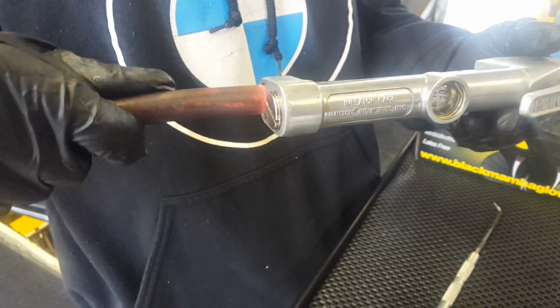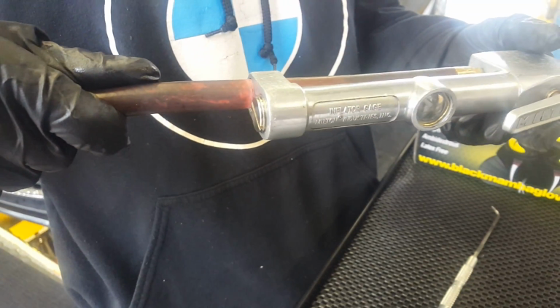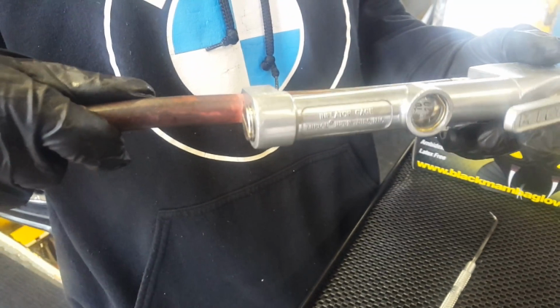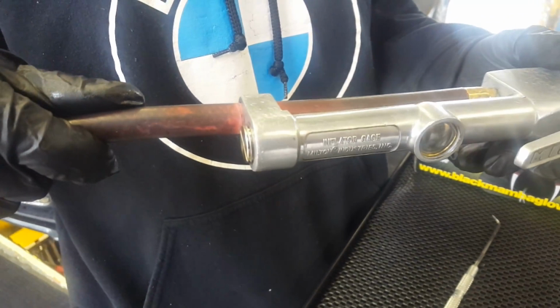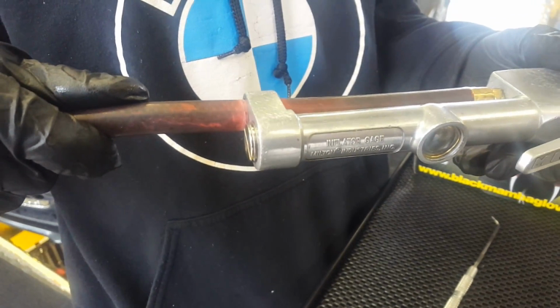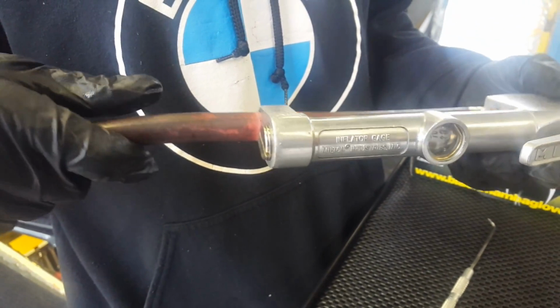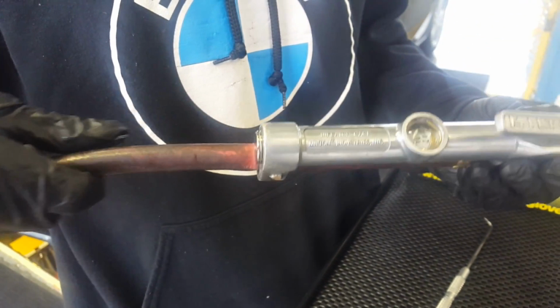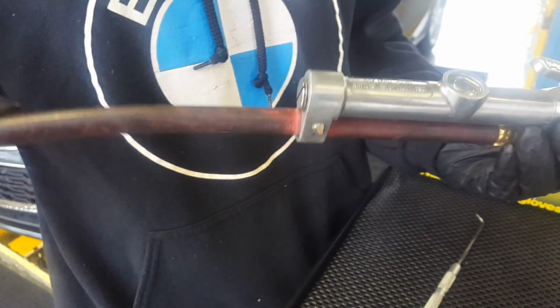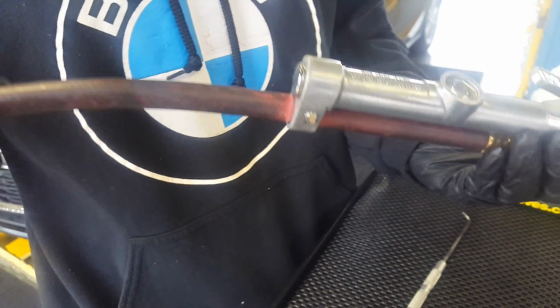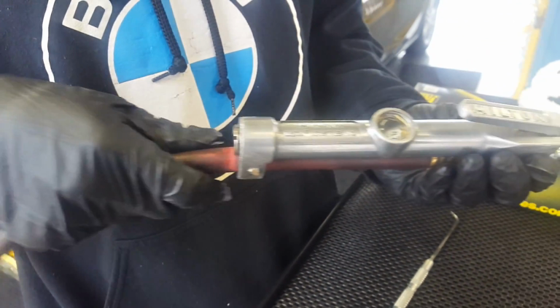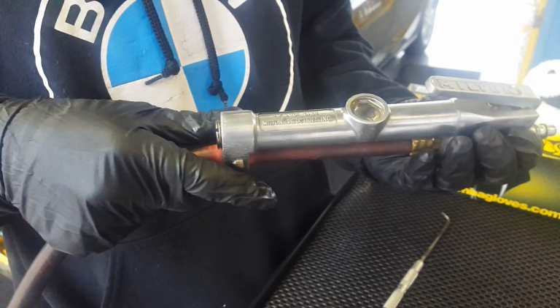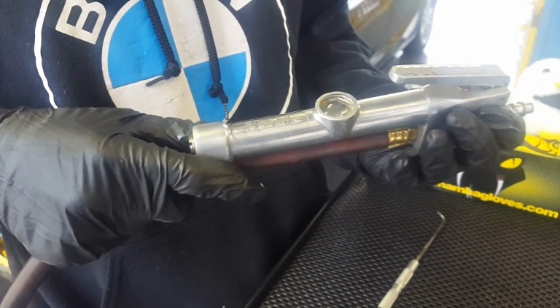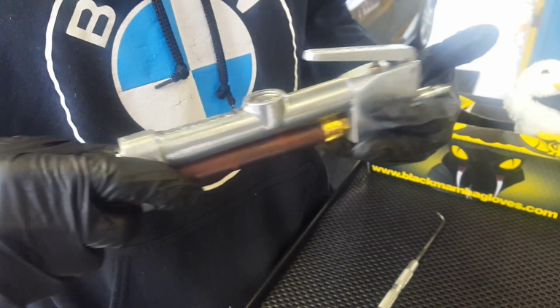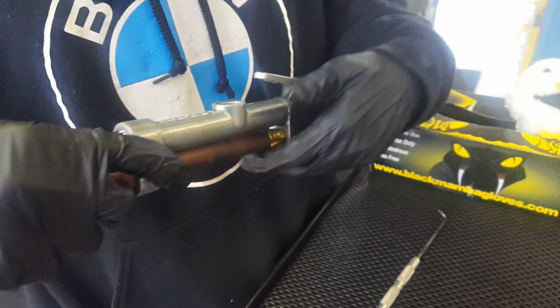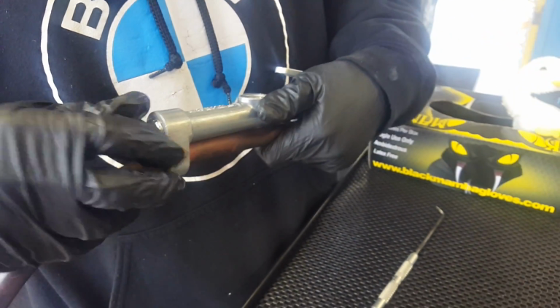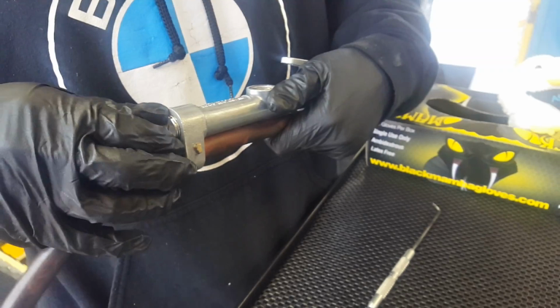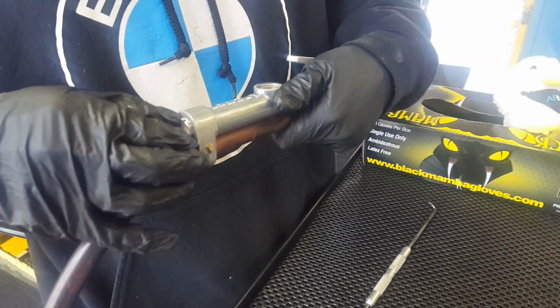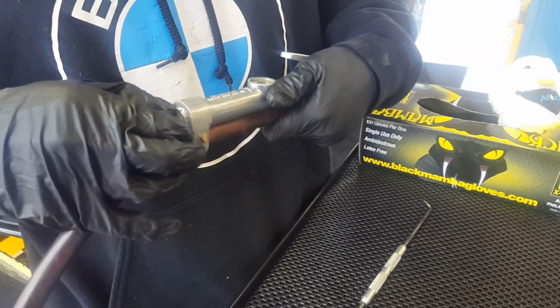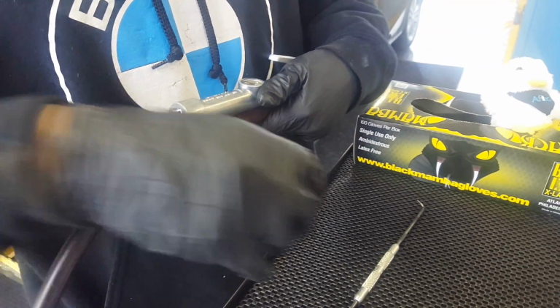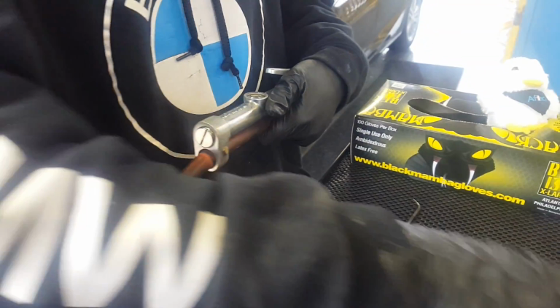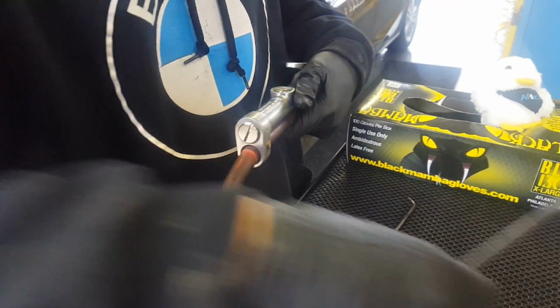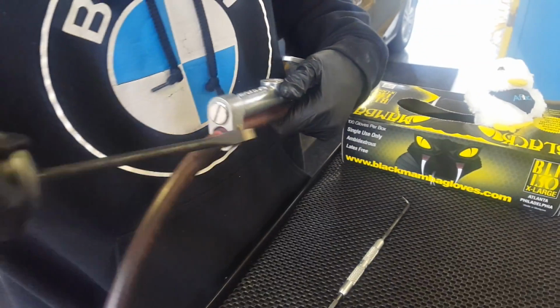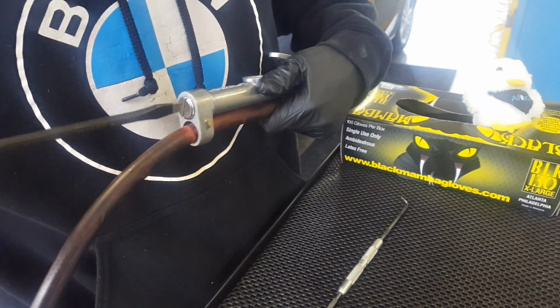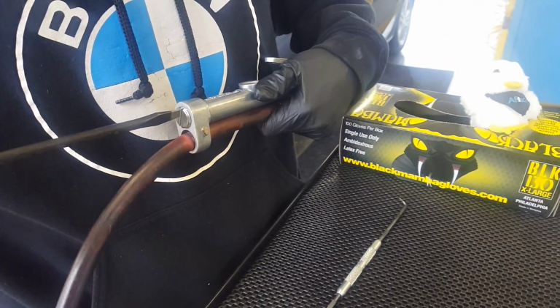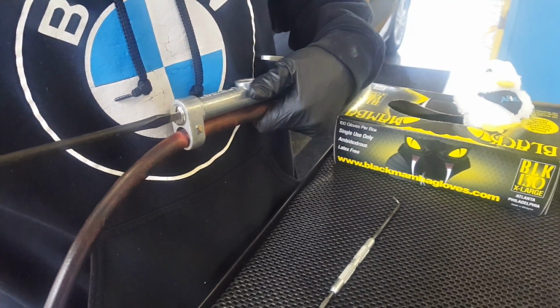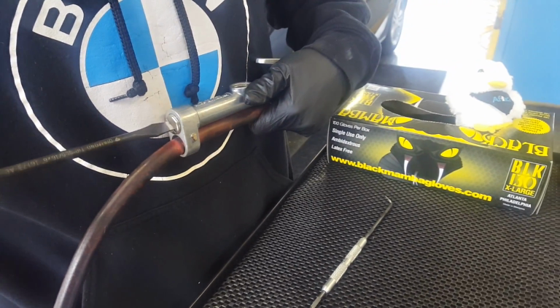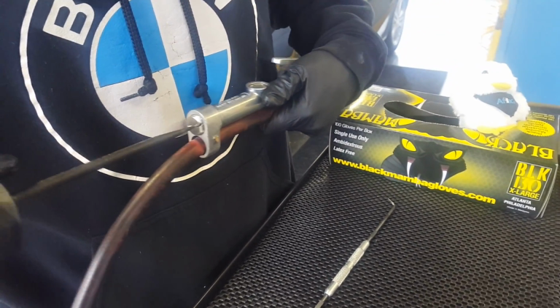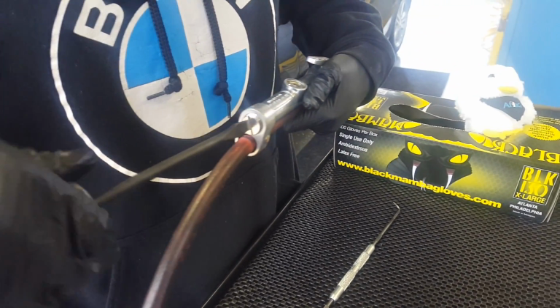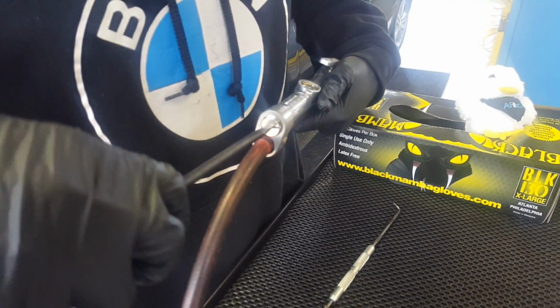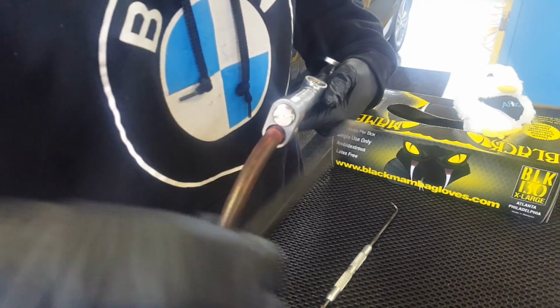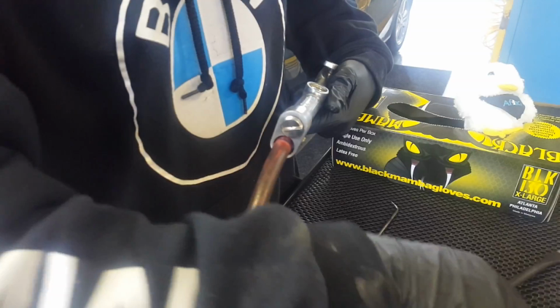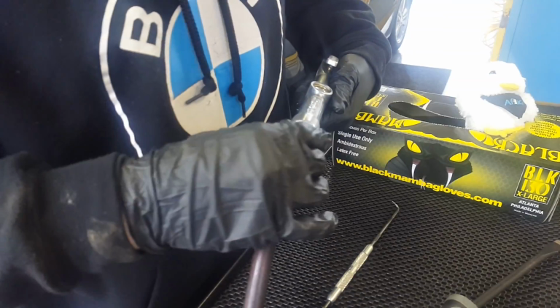We're going to have our Milton 506-18 inflator here. I'm going to adjust the air reading — it's a little bit off.